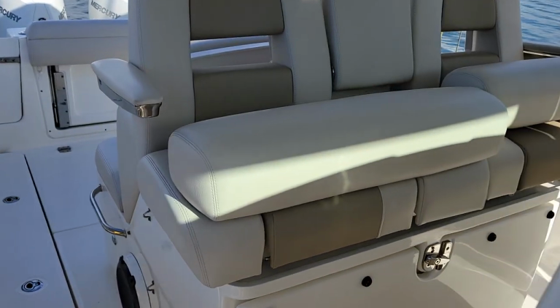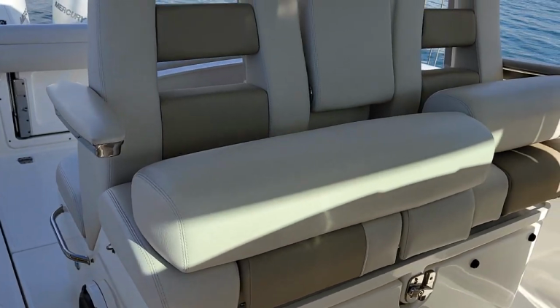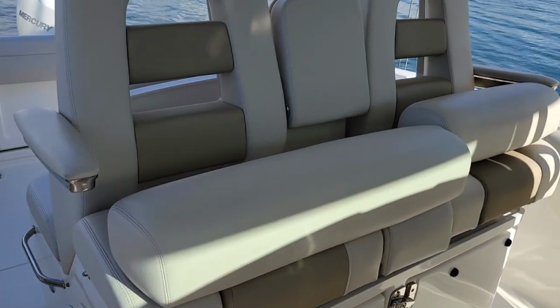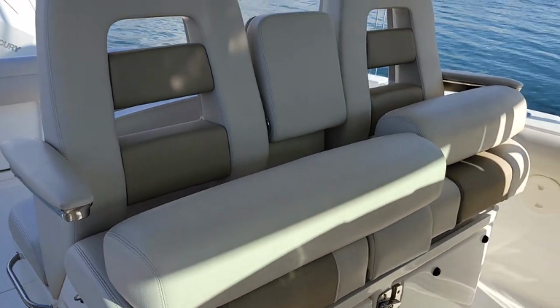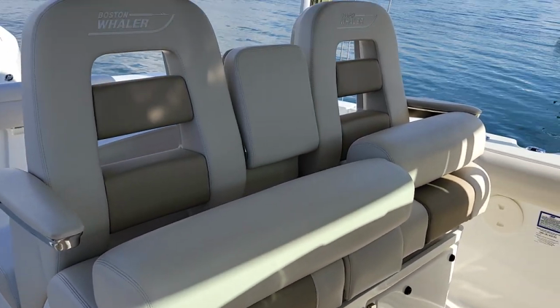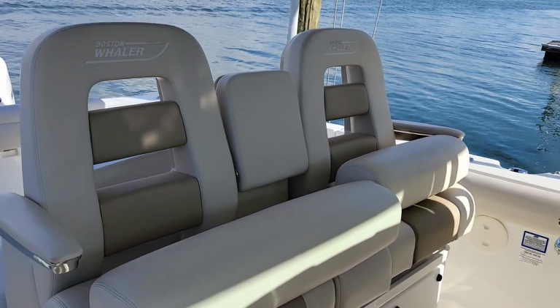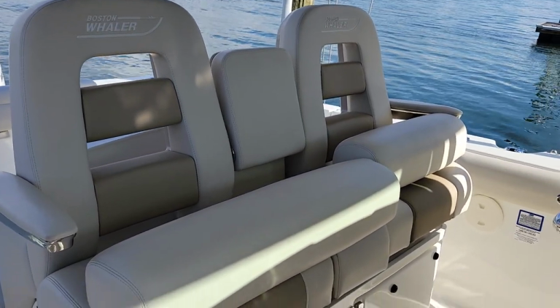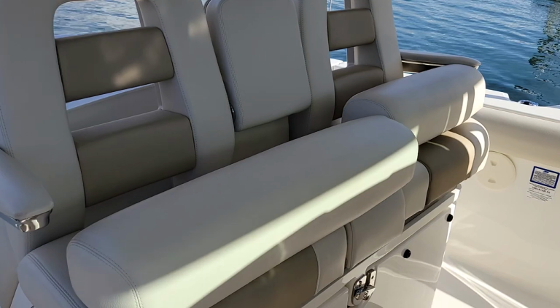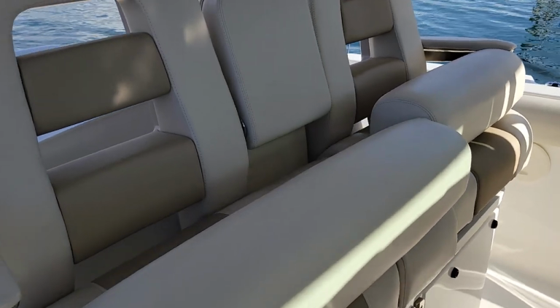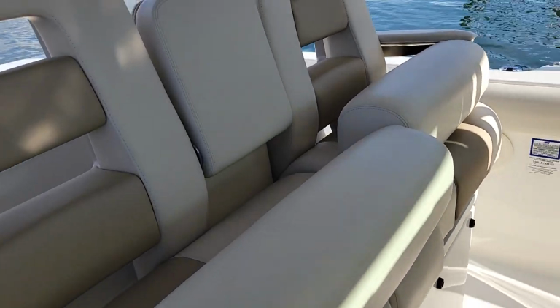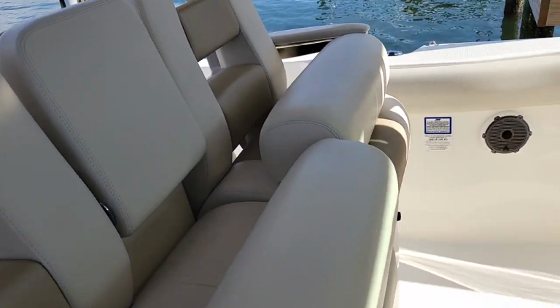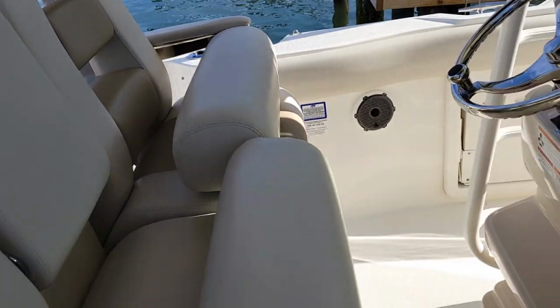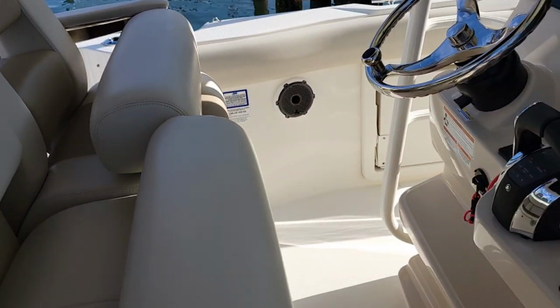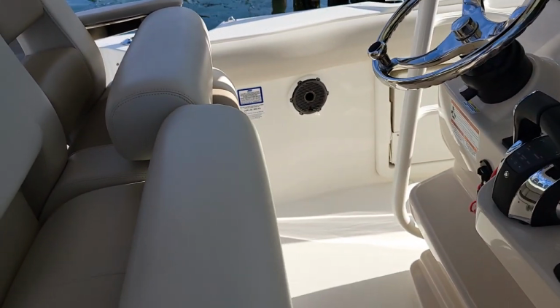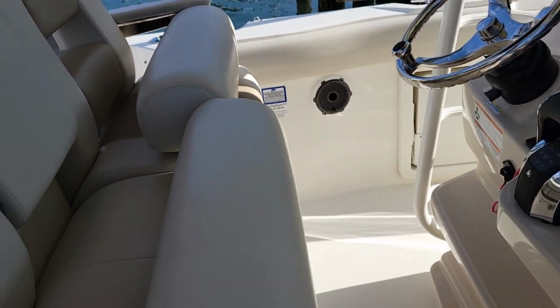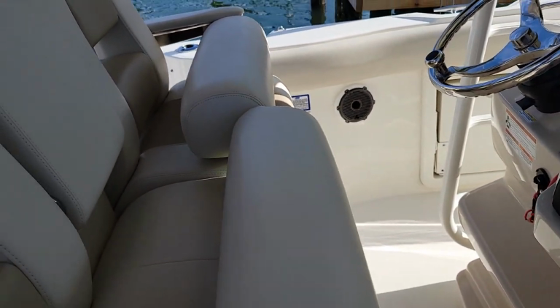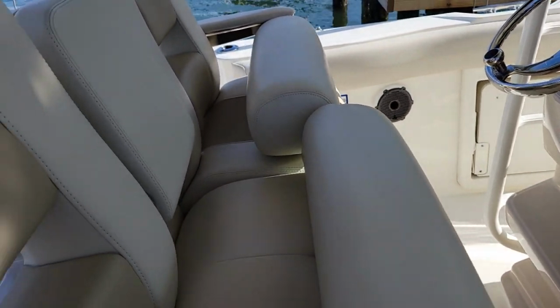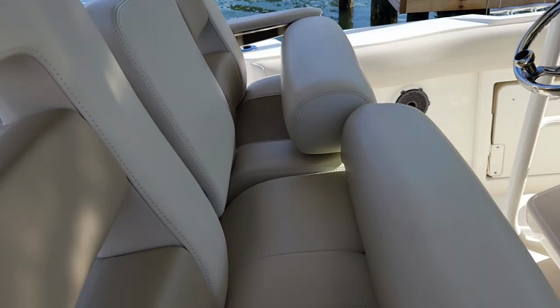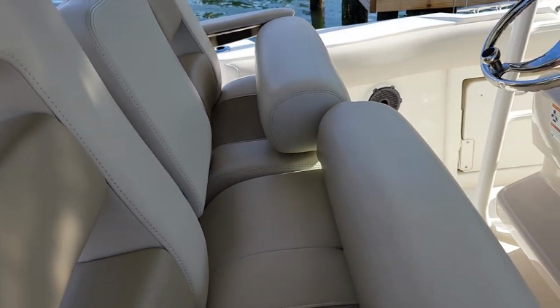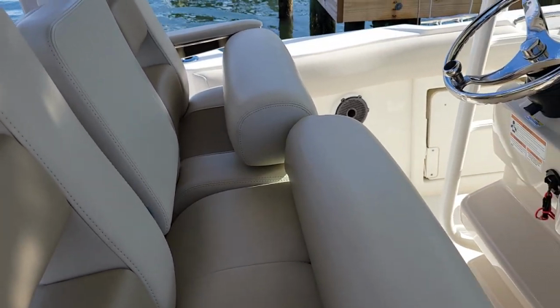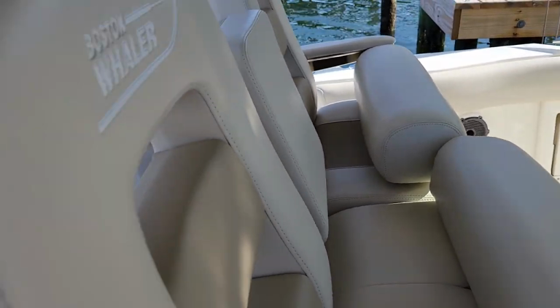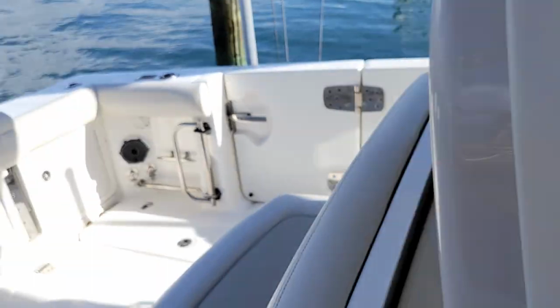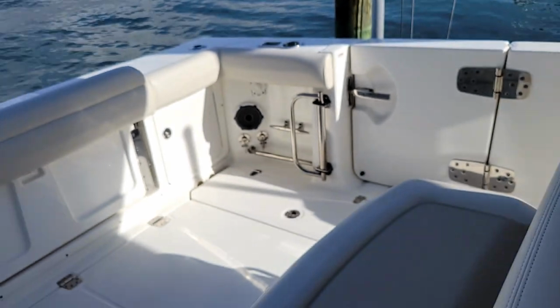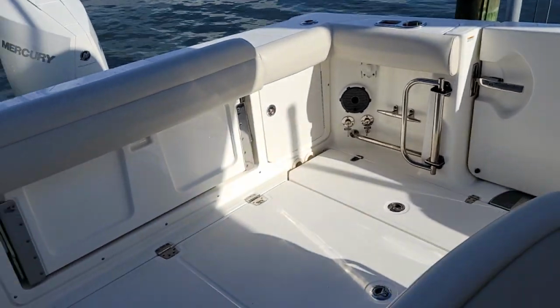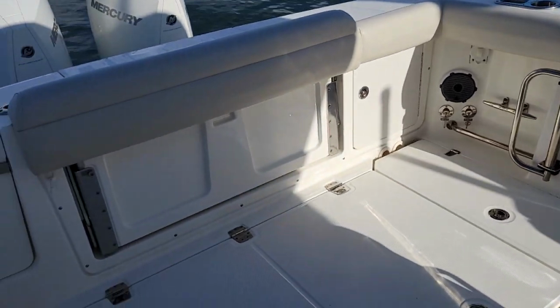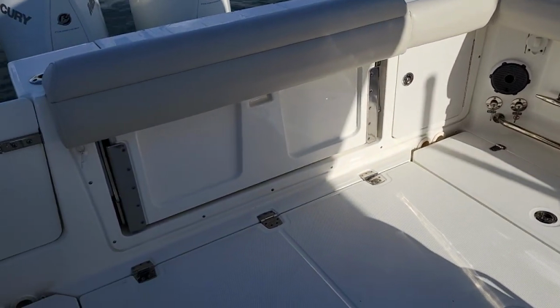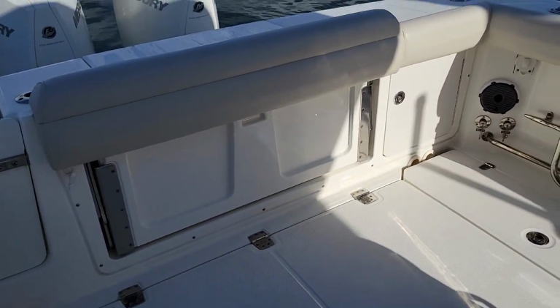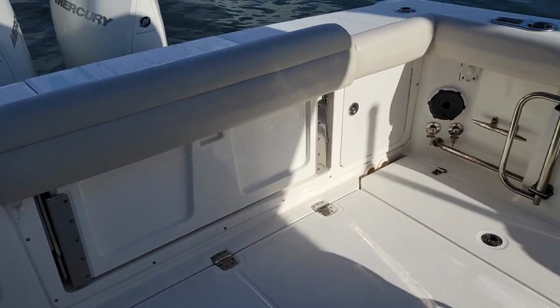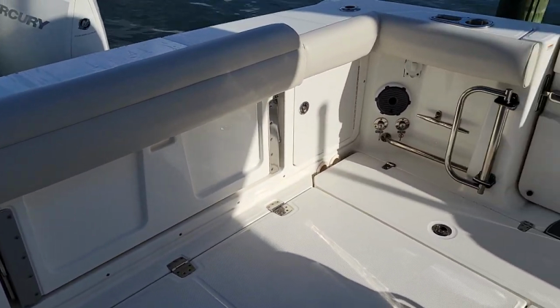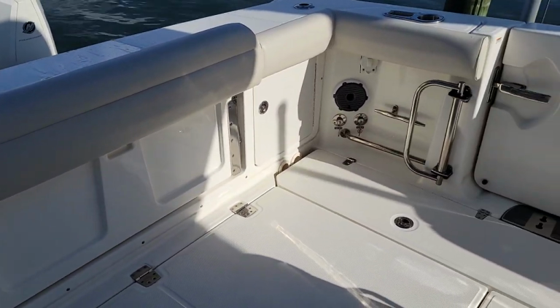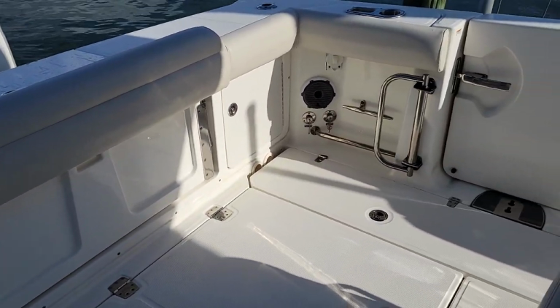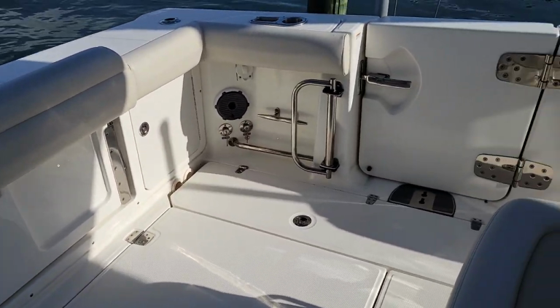Flip-up bolsters, drop-down armrests — take a look at the photos, but very comfortable. Tan interior on this boat, white hull, tan interior. Very sharp, classic Whaler look.